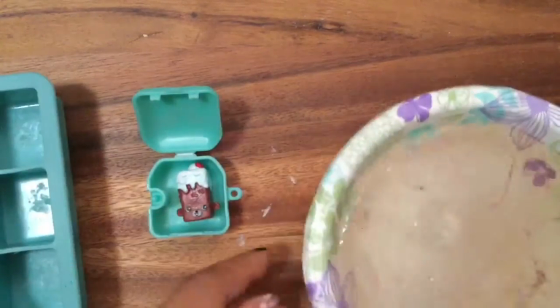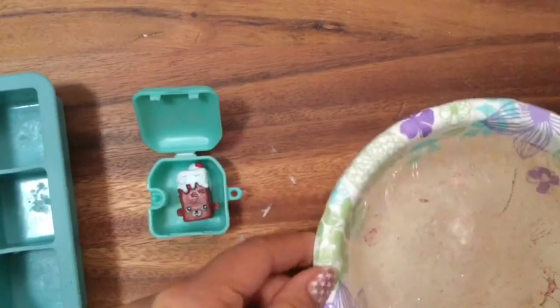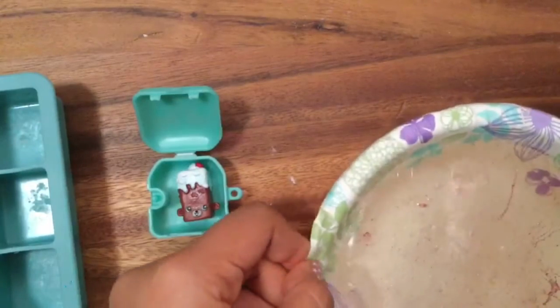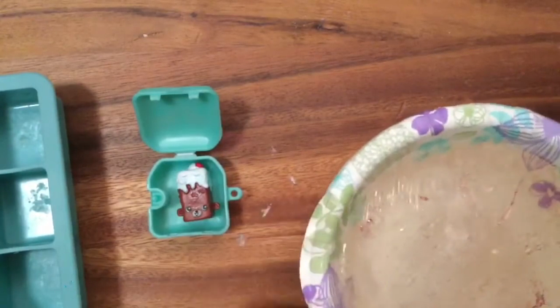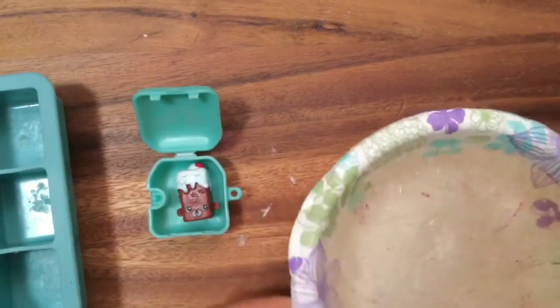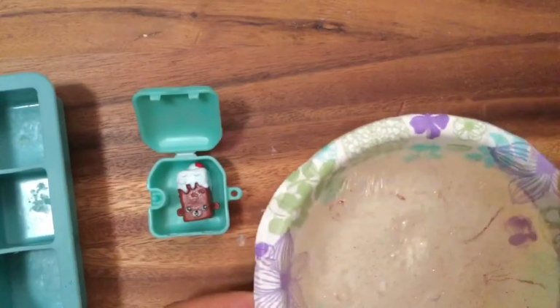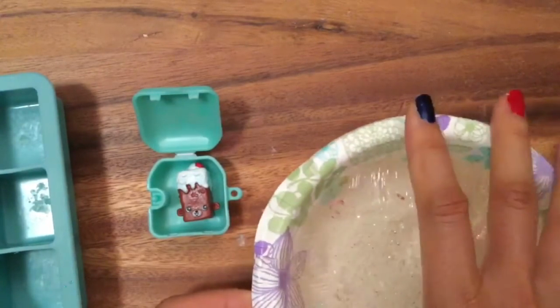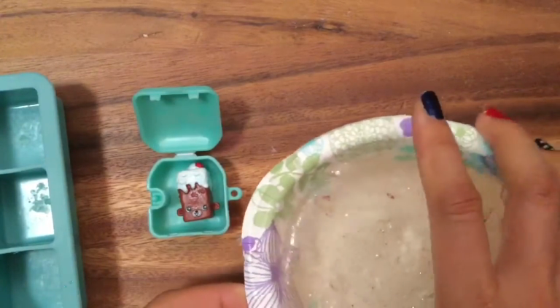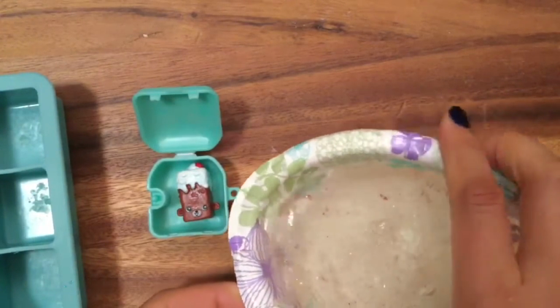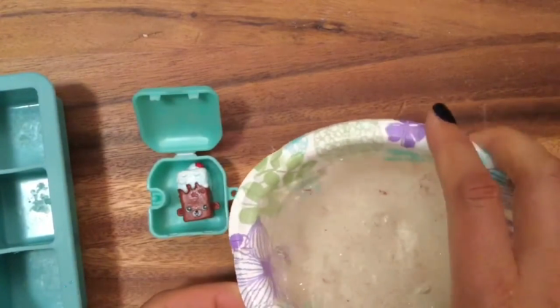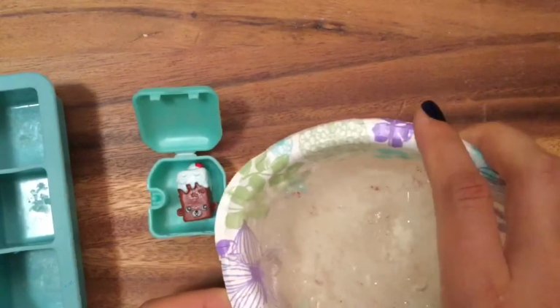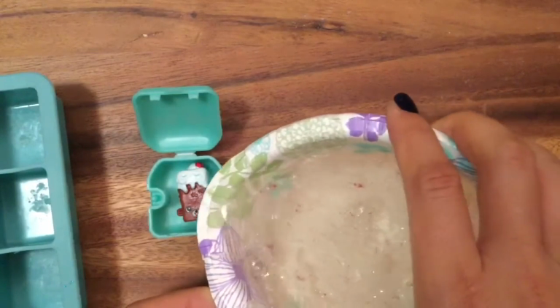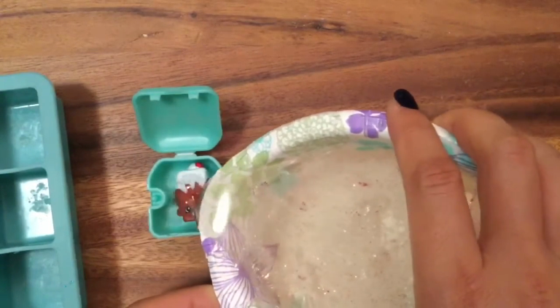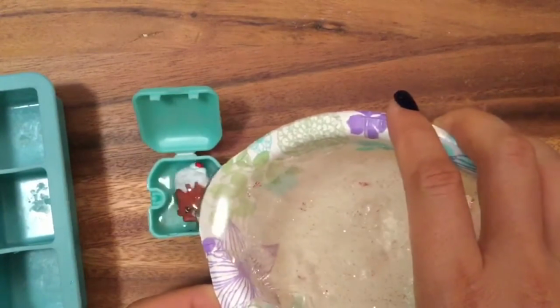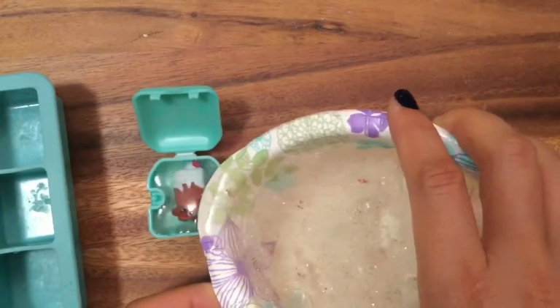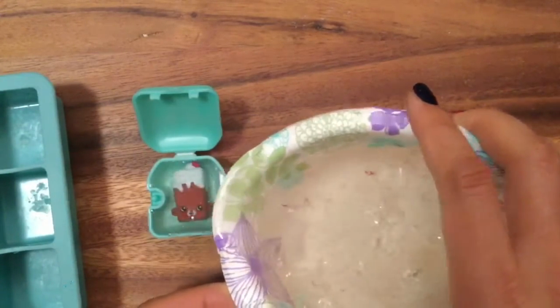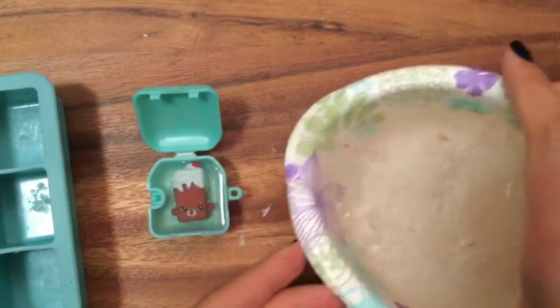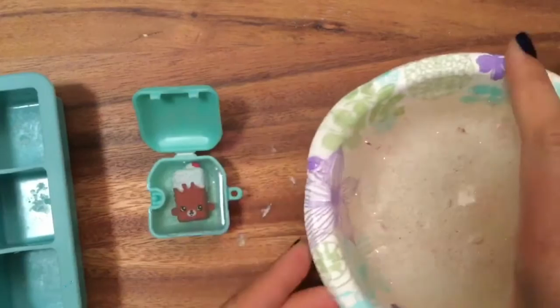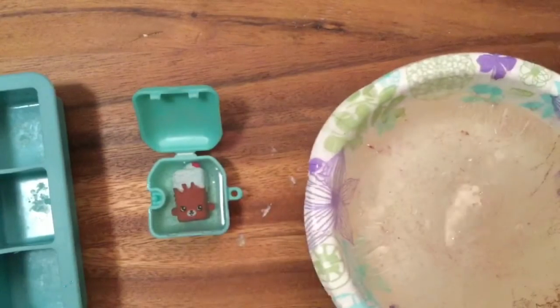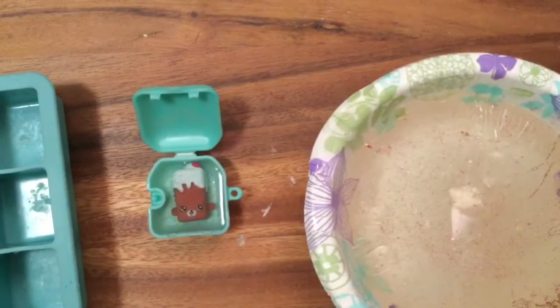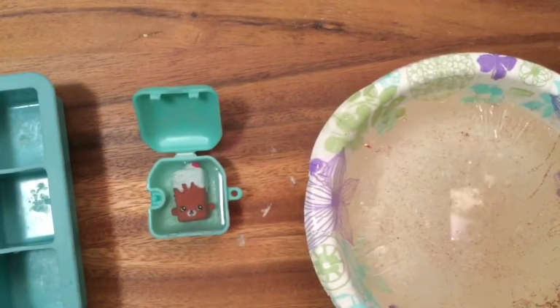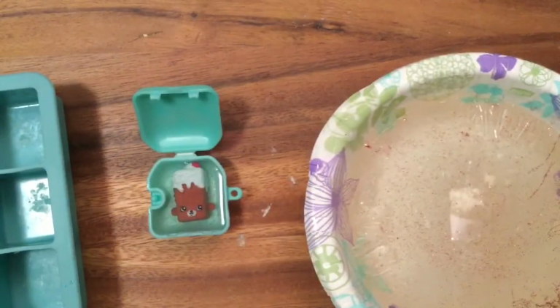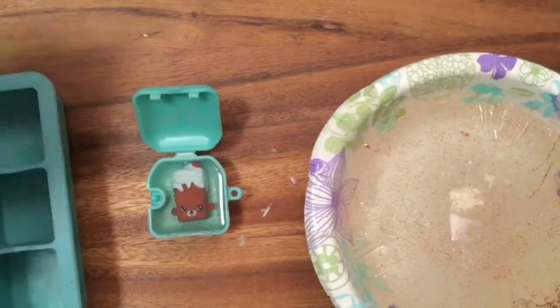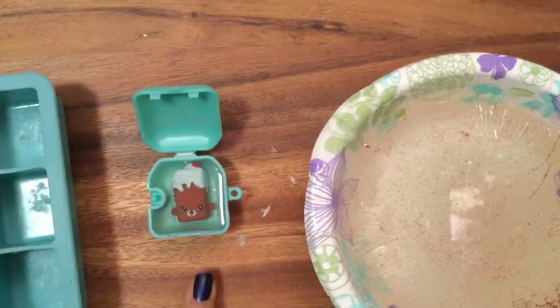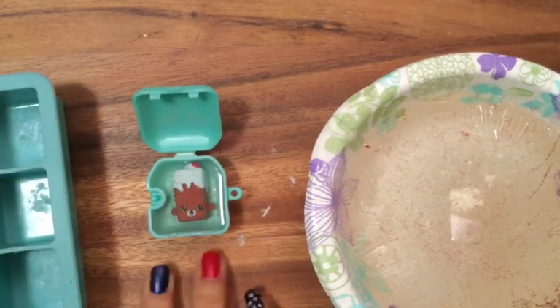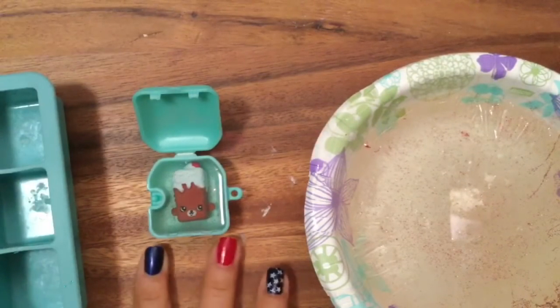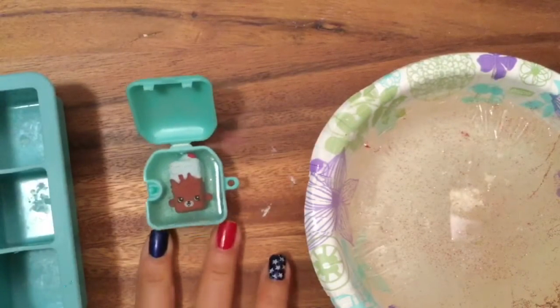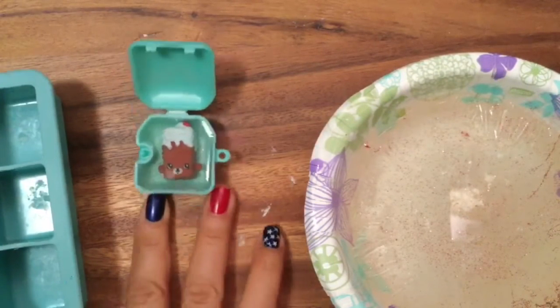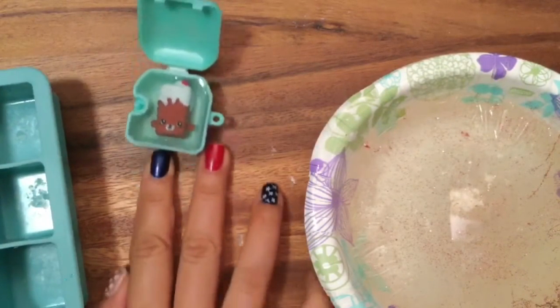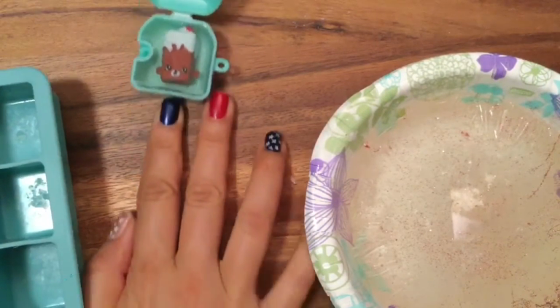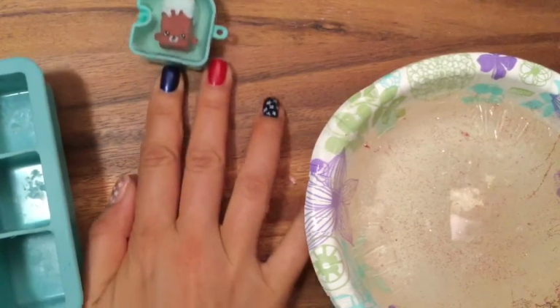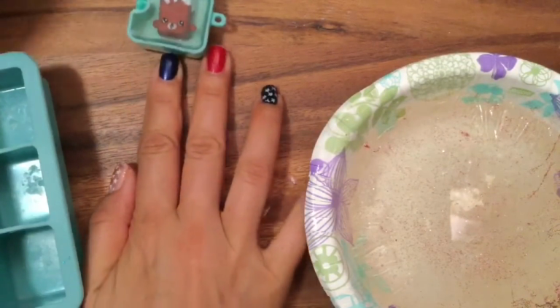I'm just going to pour it in really carefully. Oh my goodness, look at that! Look at how cool she looks. But now I have to move her aside because I need to fill my other ice cube tray.